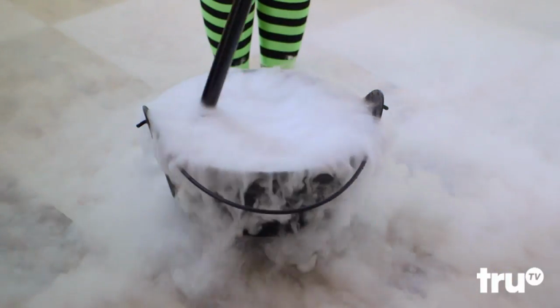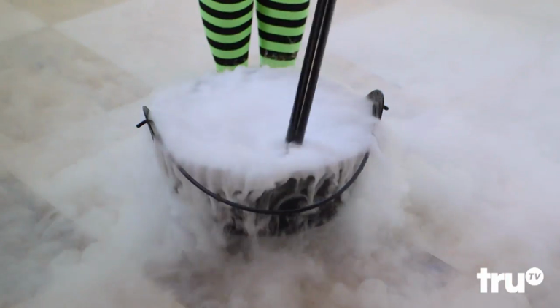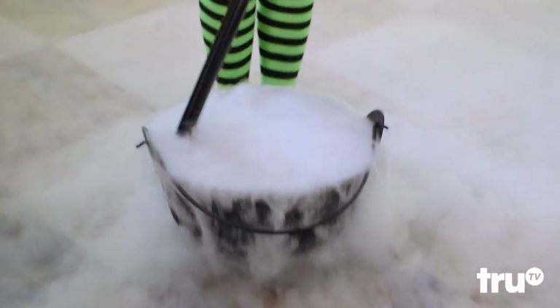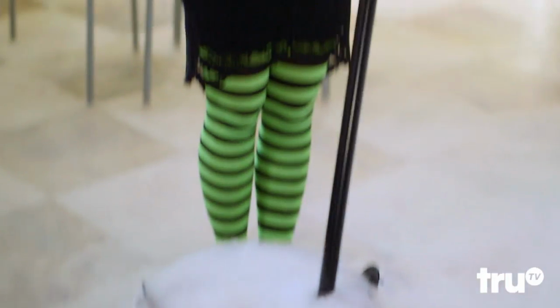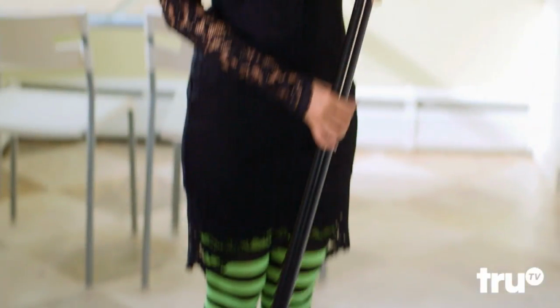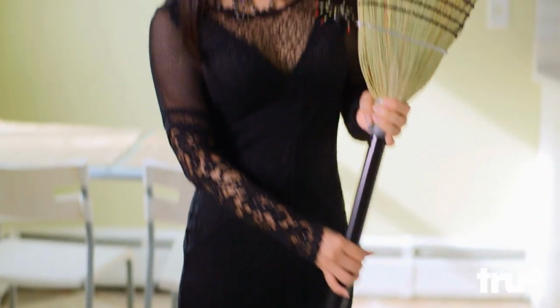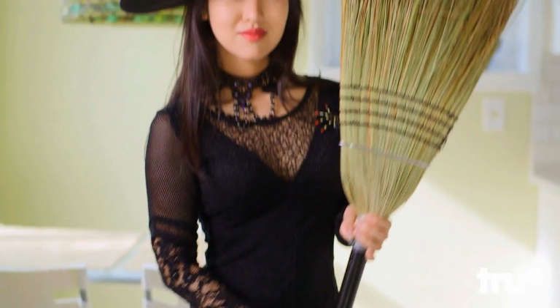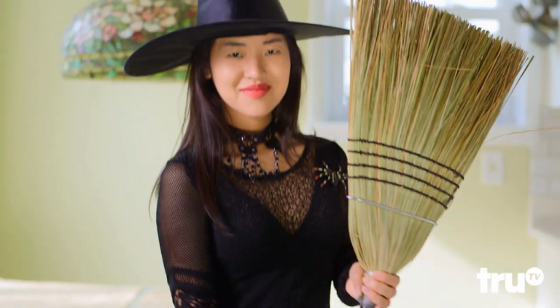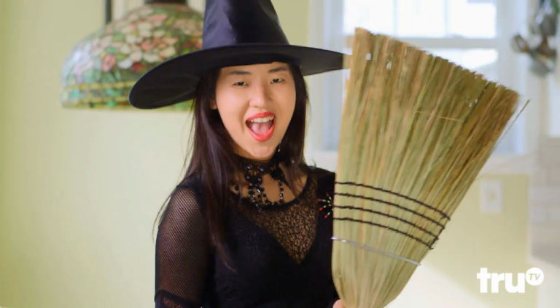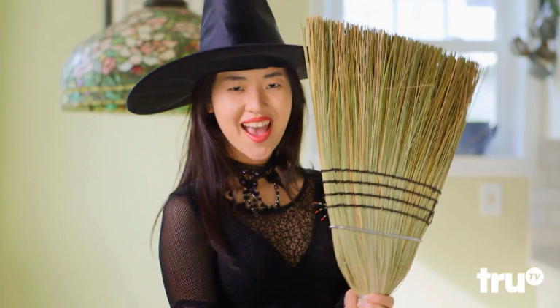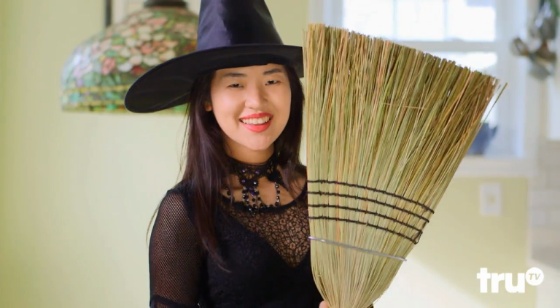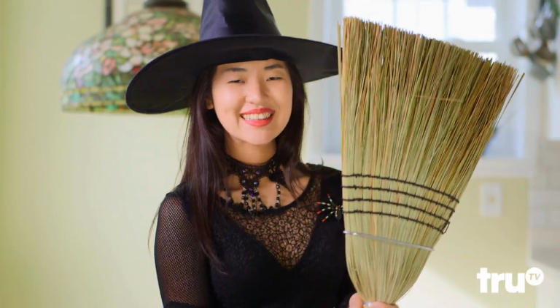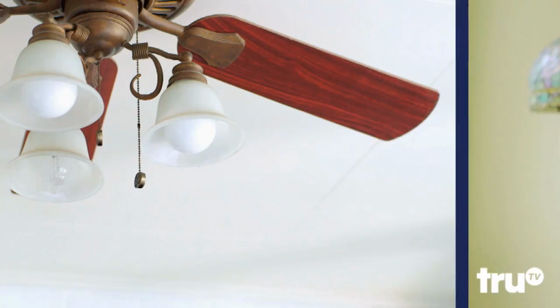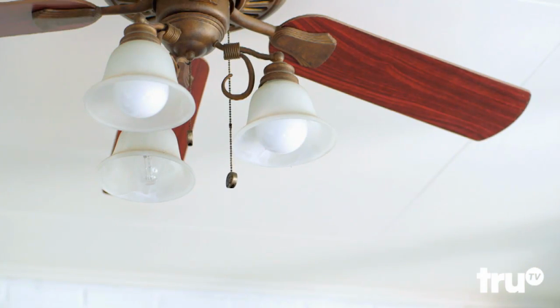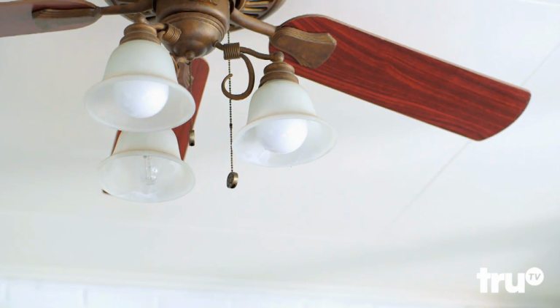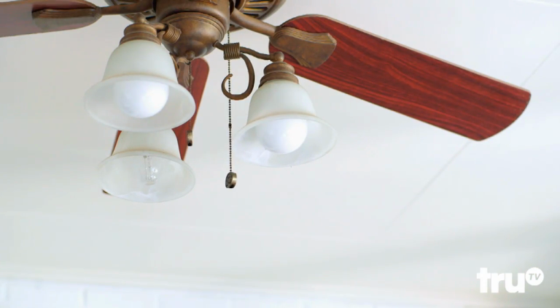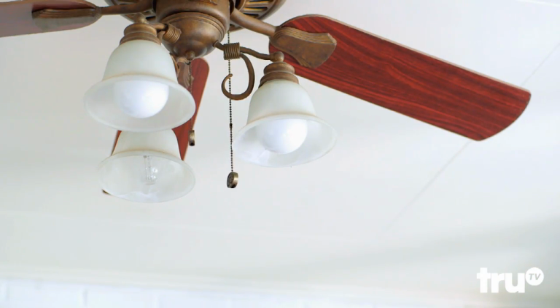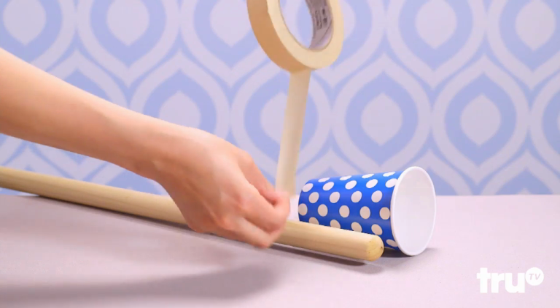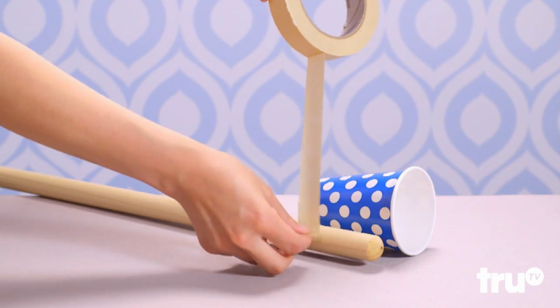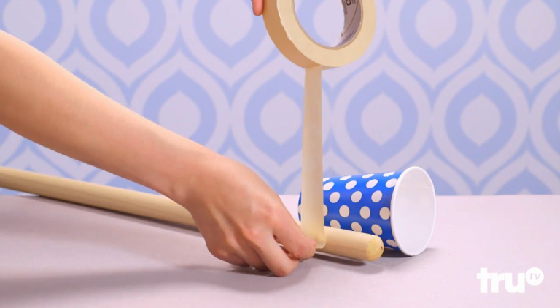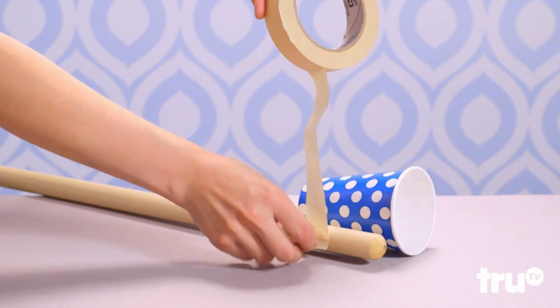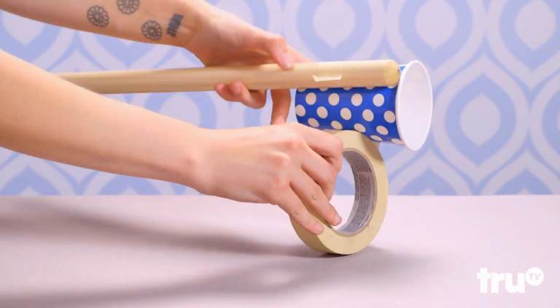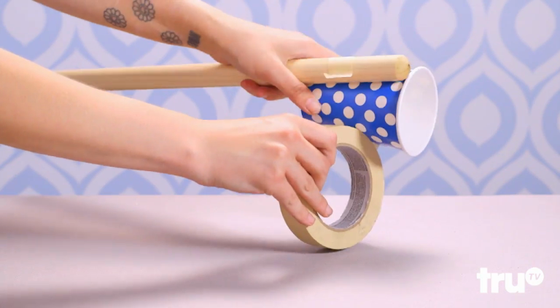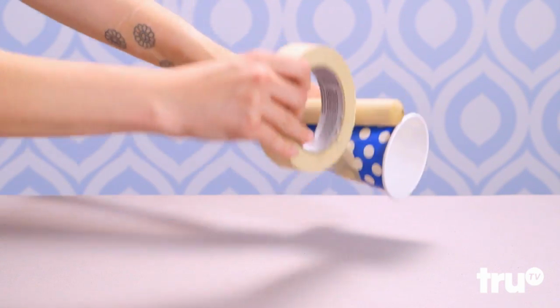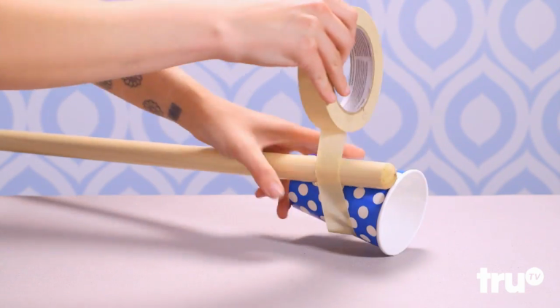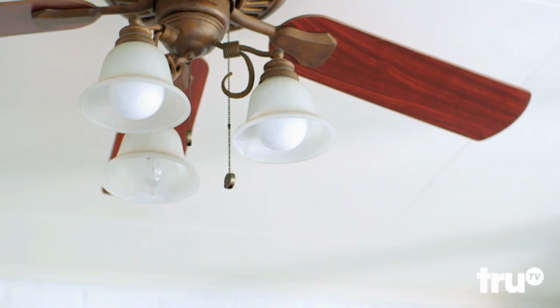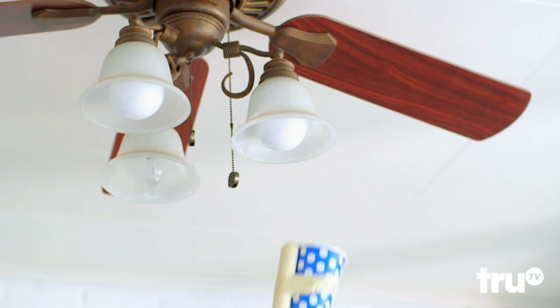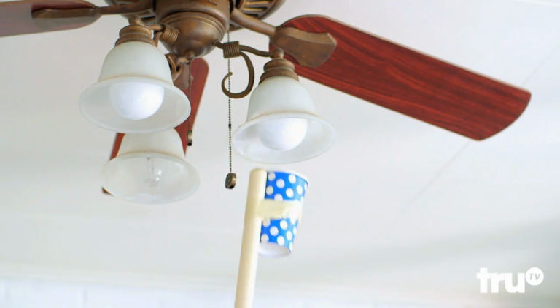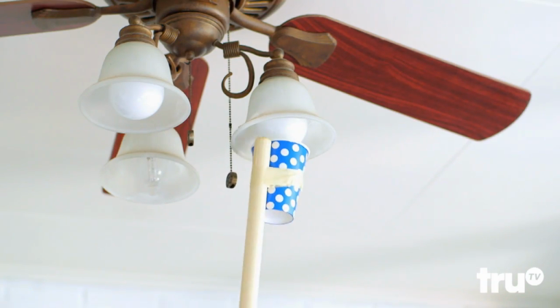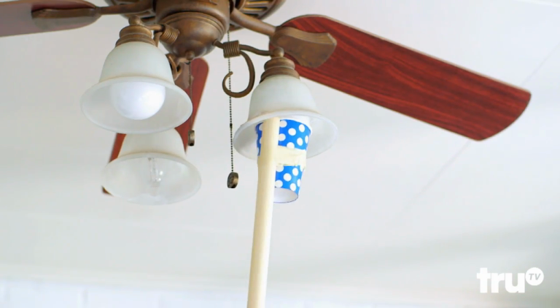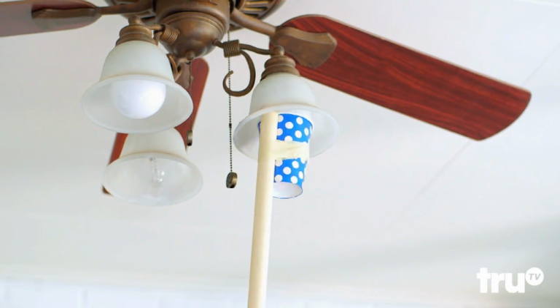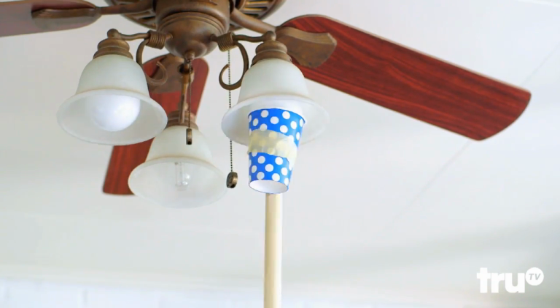Best friend of witches everywhere, these simple sticks have magic potential. Light bulb need changing? Just say no to wobbly ladders and use a broom handle instead. Simply tape a paper cup to the end and twist.